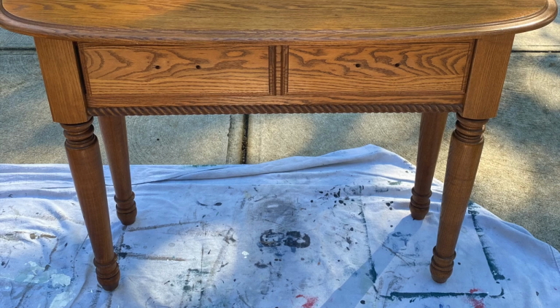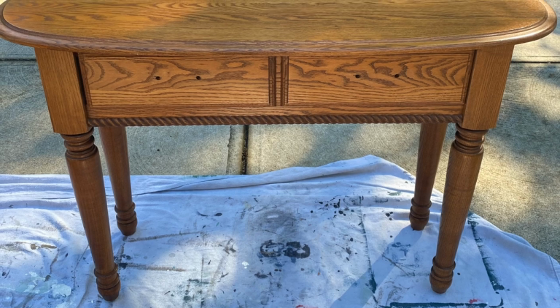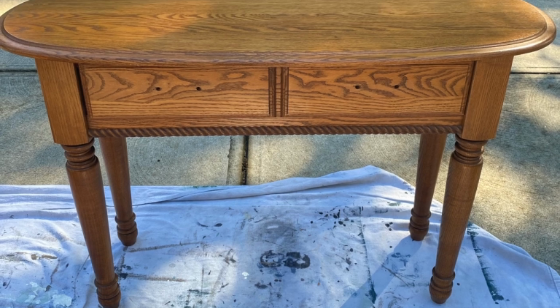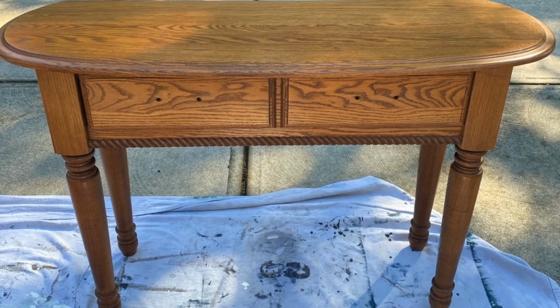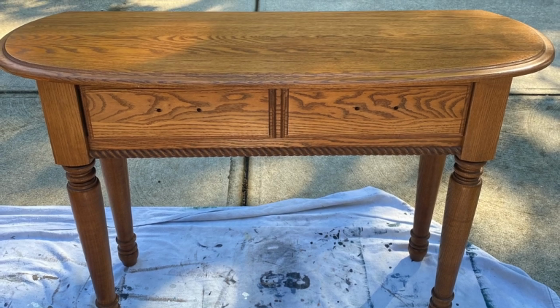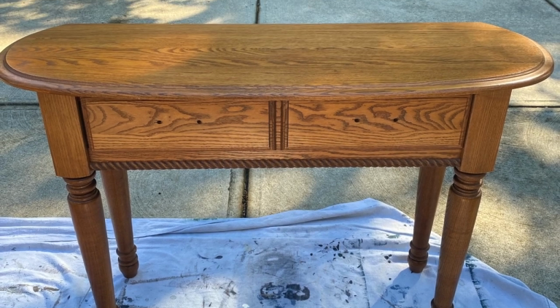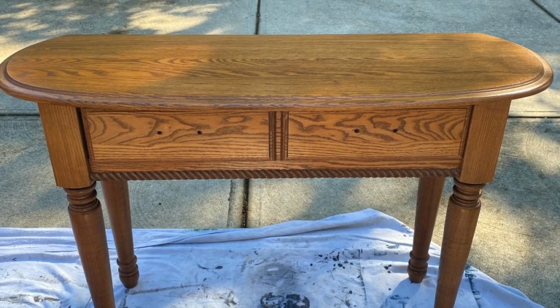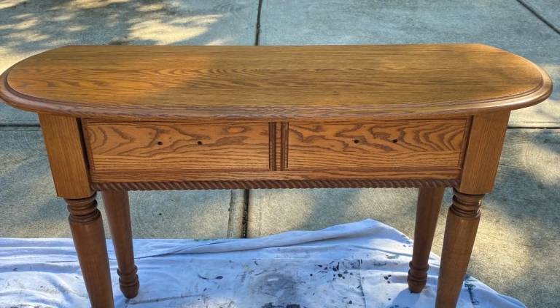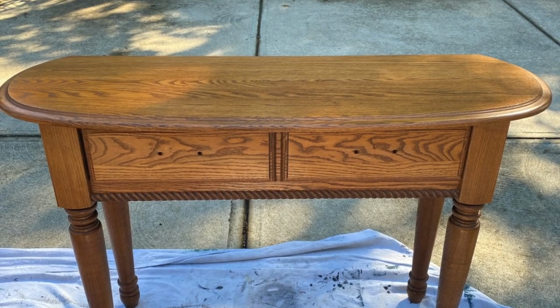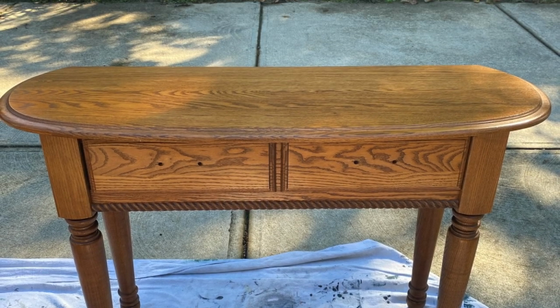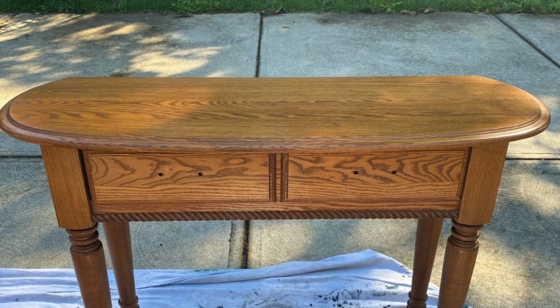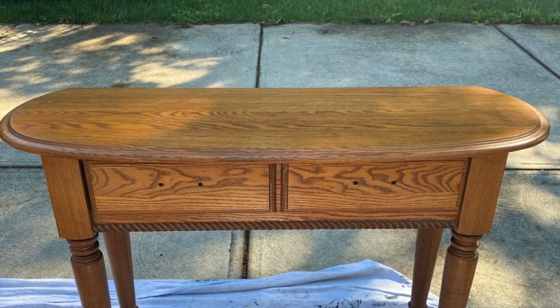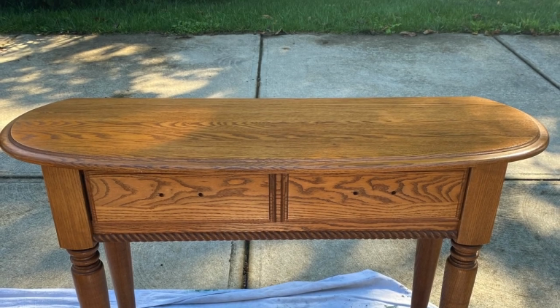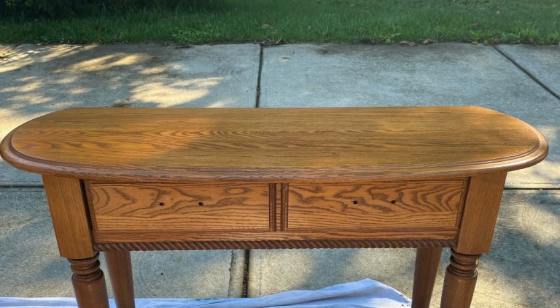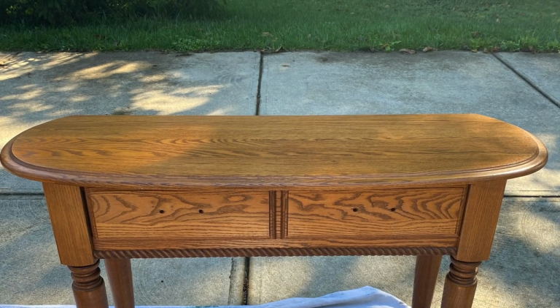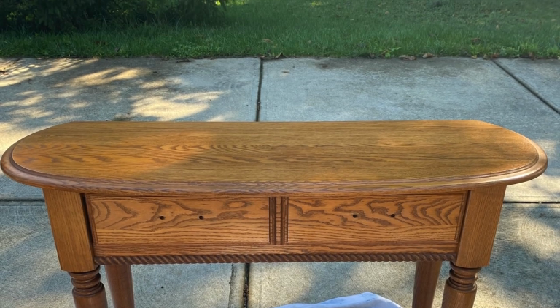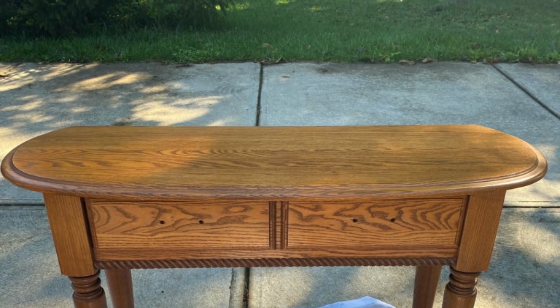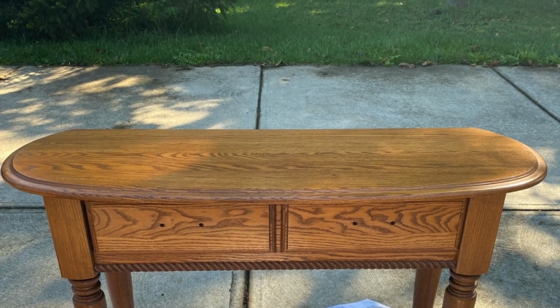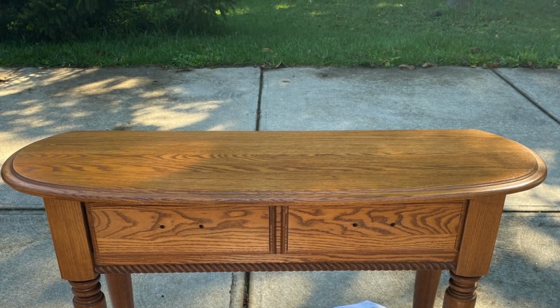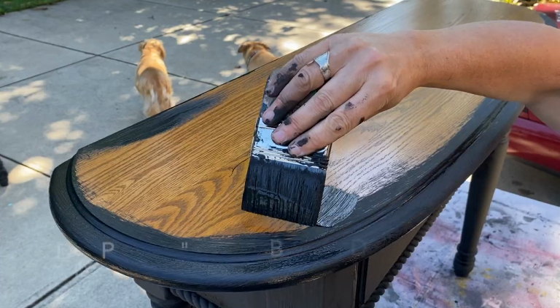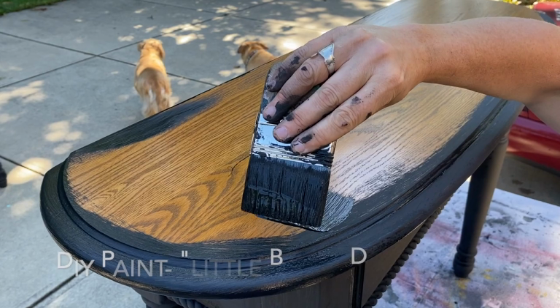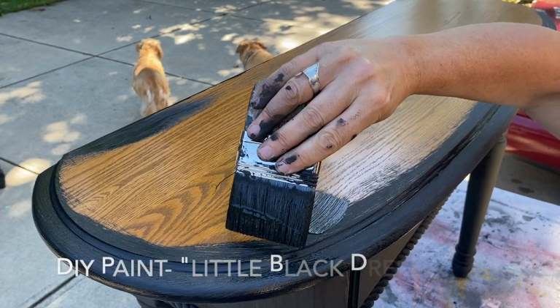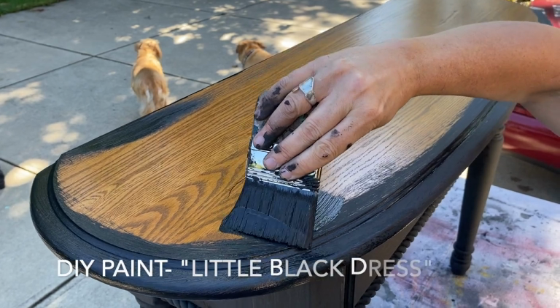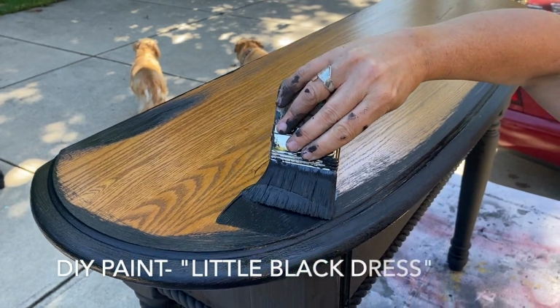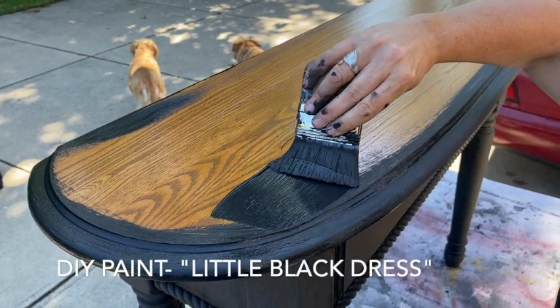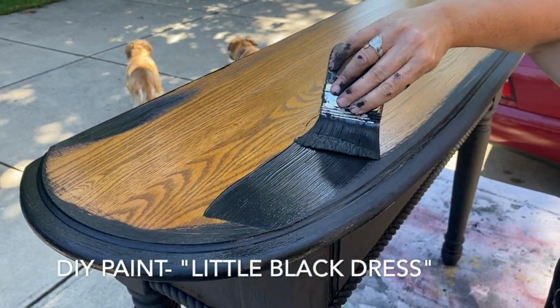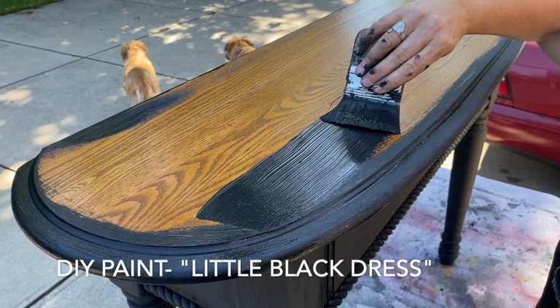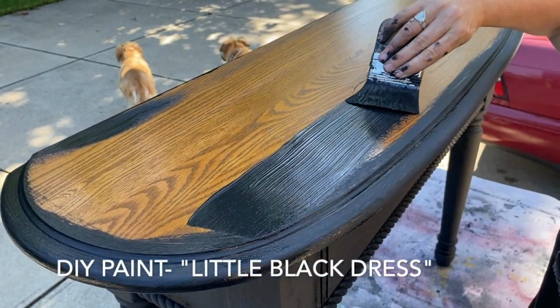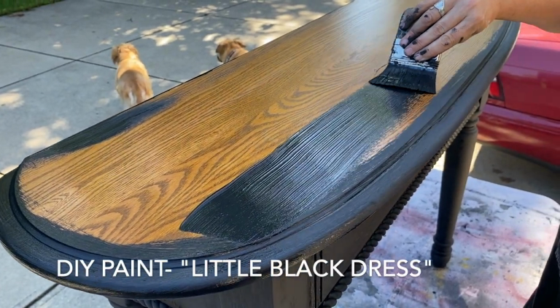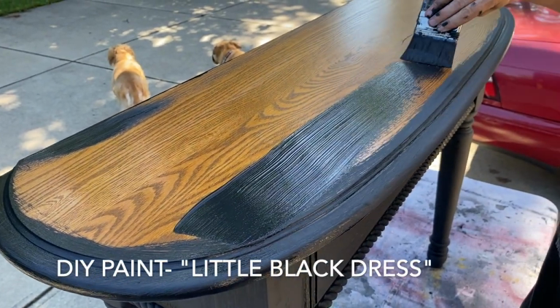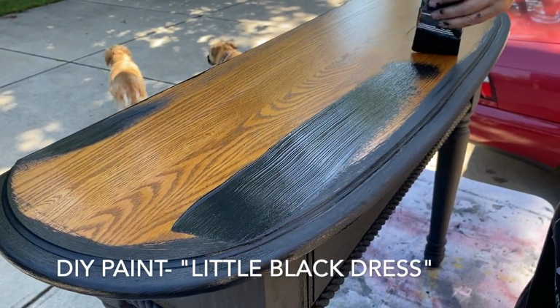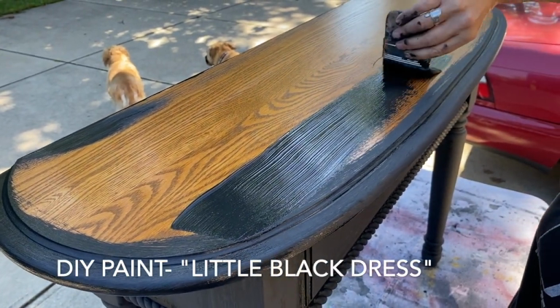This sofa table was in great shape. It just needed cleaned up a bit, and then I put a base coat of DIY paint in the color A Little Black Dress.